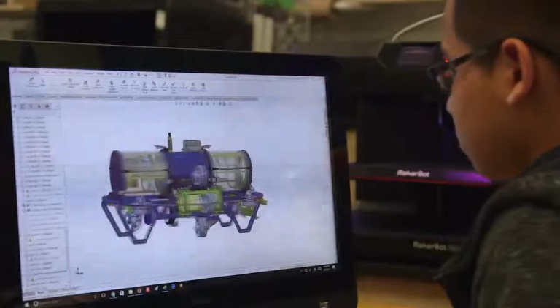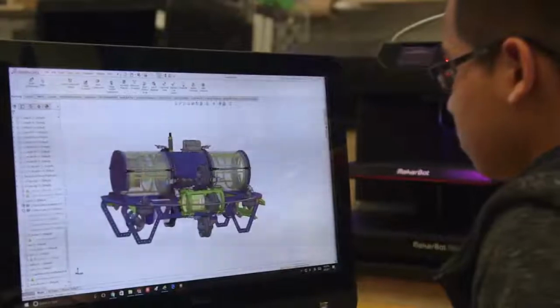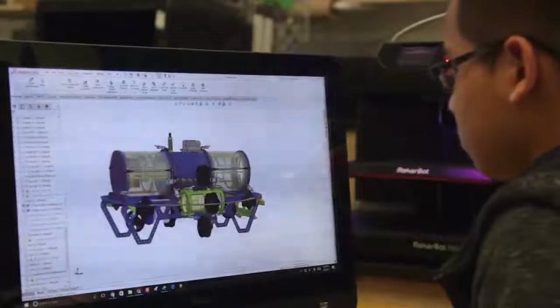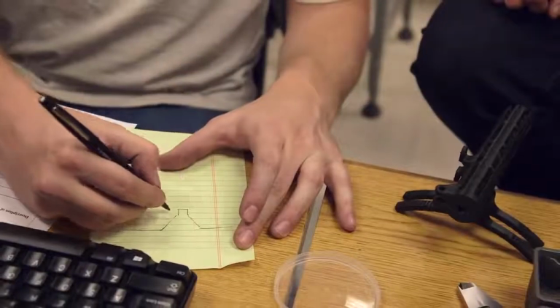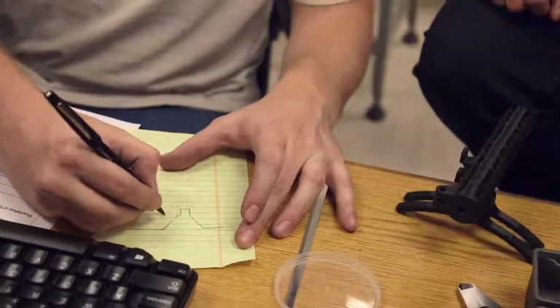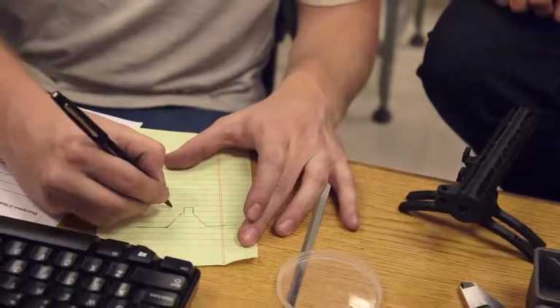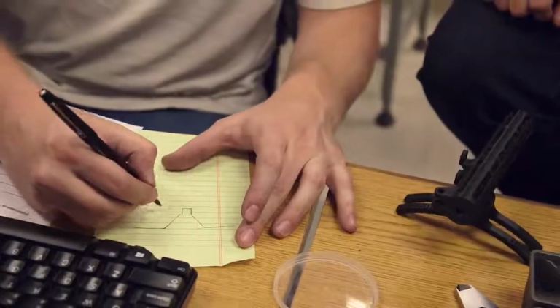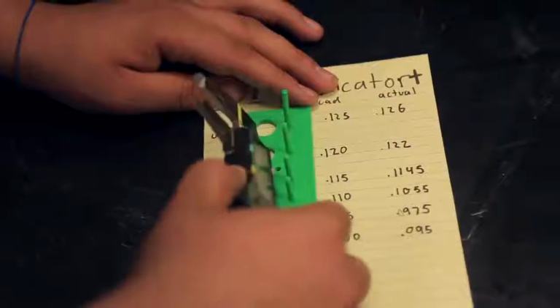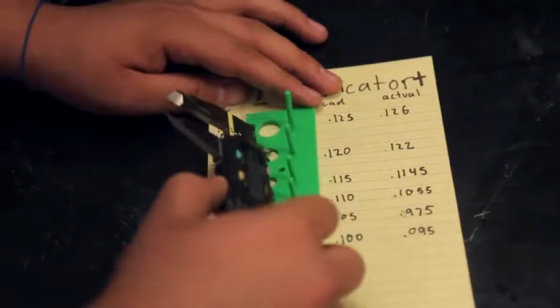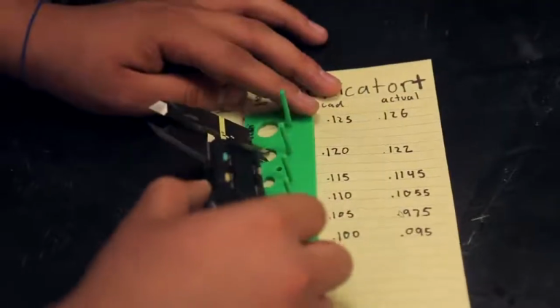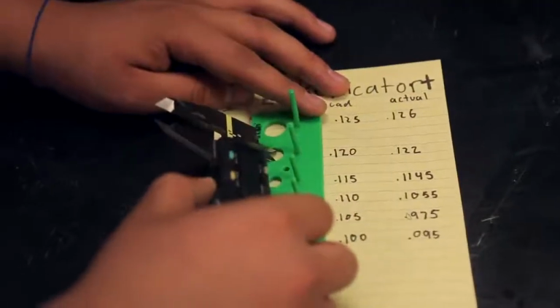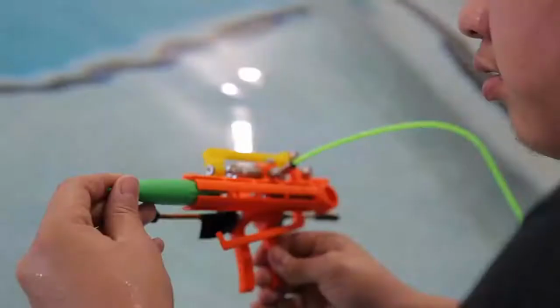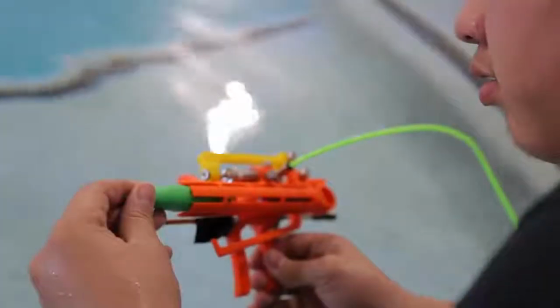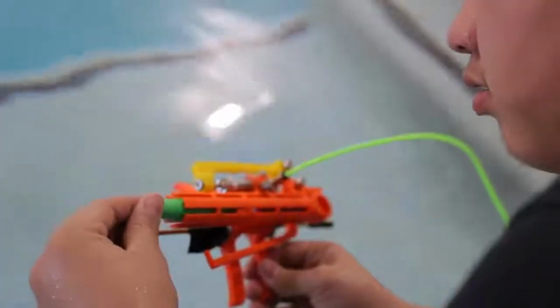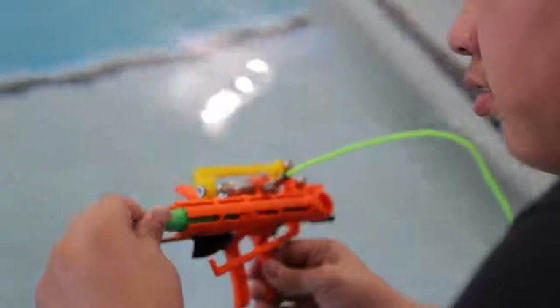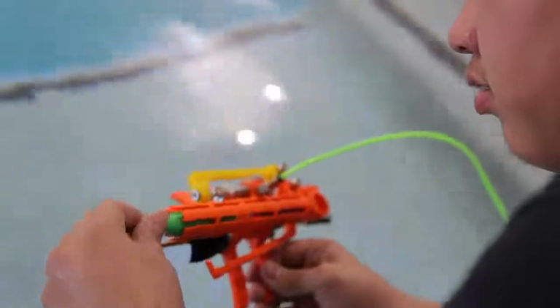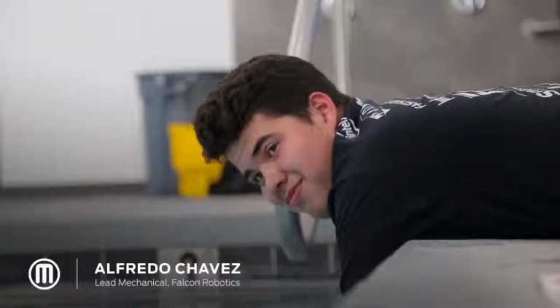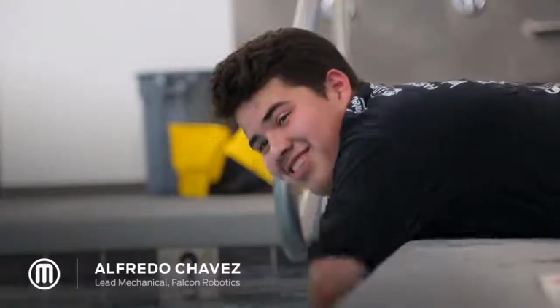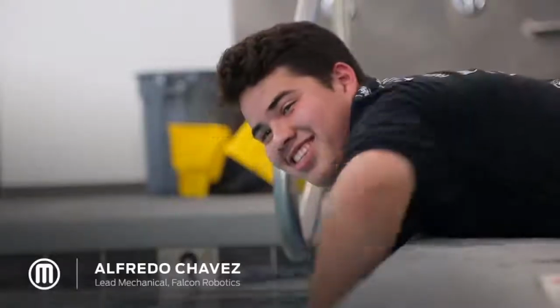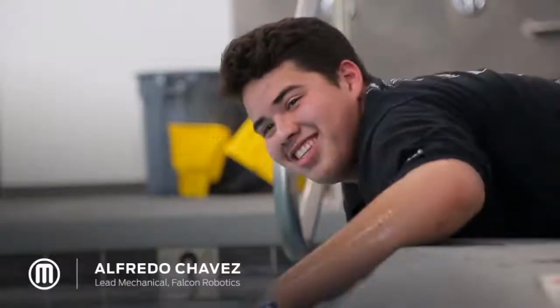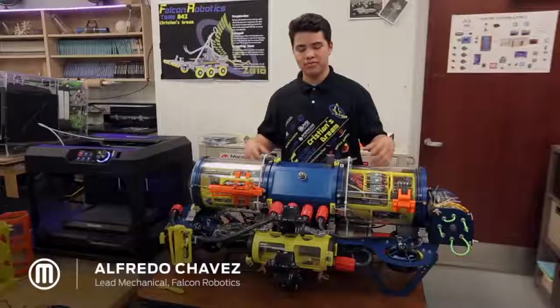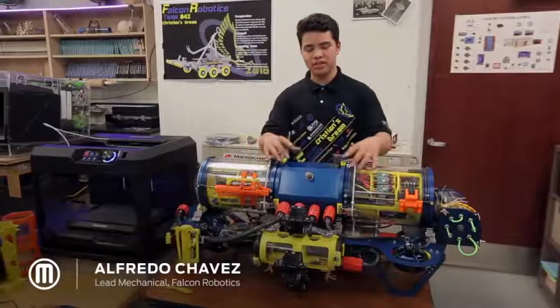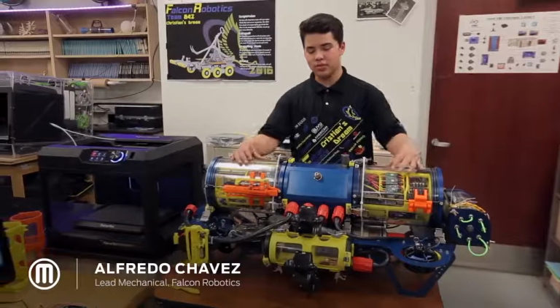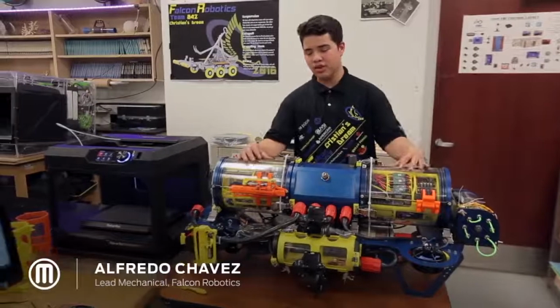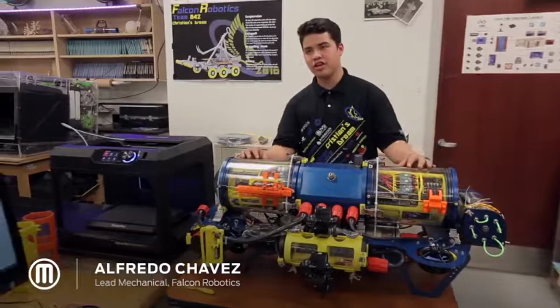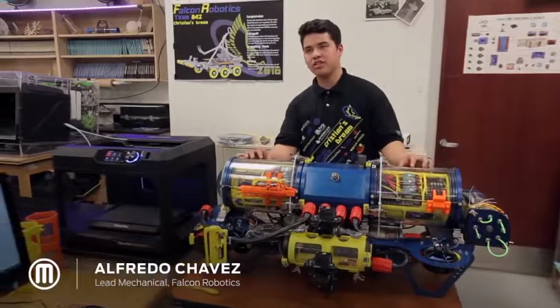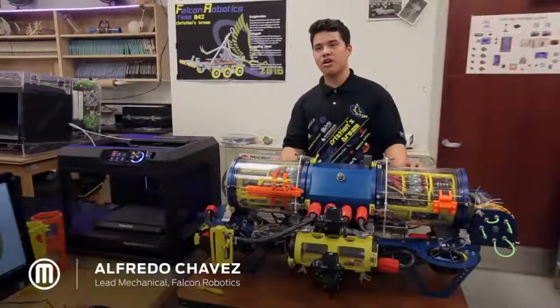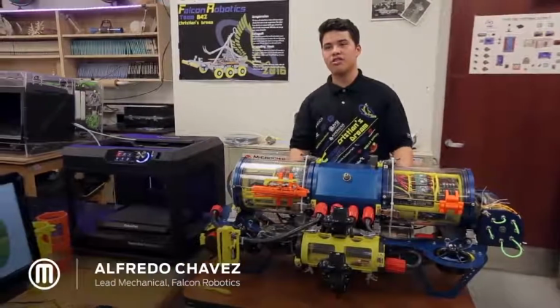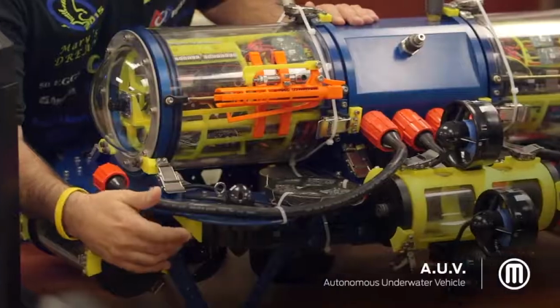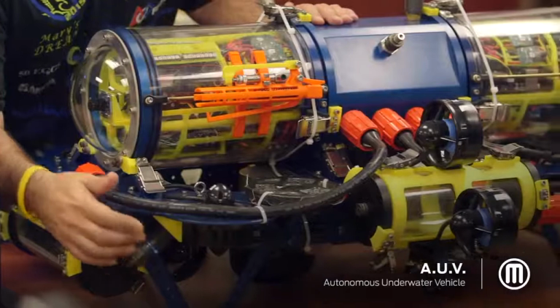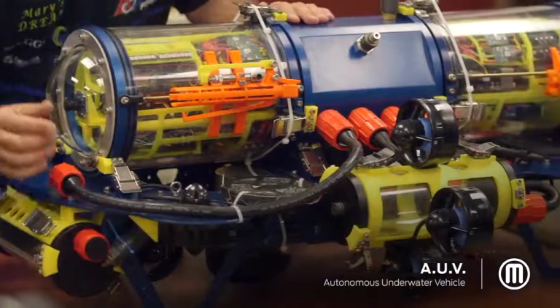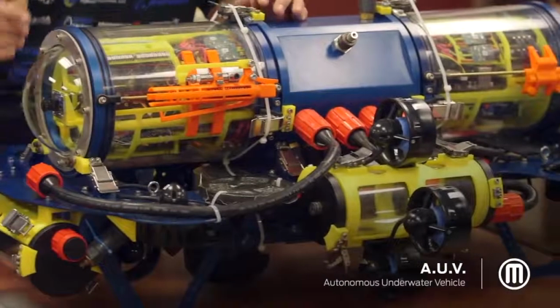You actually get to apply the physics, you get to apply the math, you get to apply designing. My name is Alfredo Chavez, and this is Habub, our autonomous underwater vehicle — AUV for short.